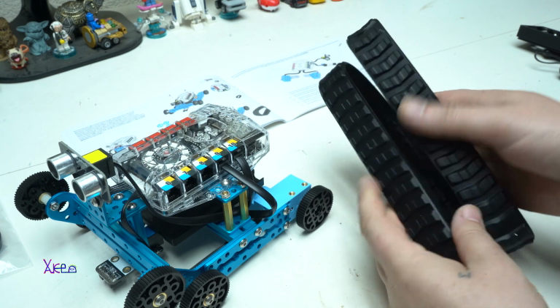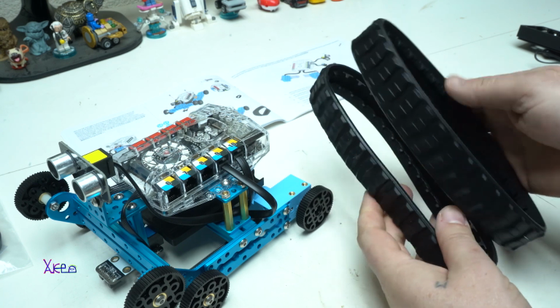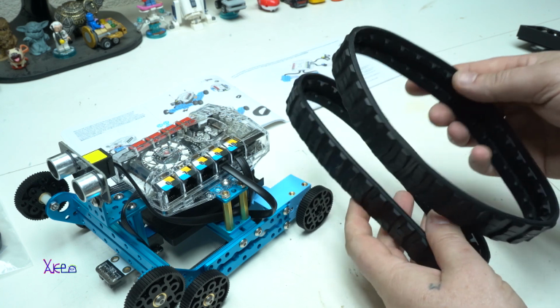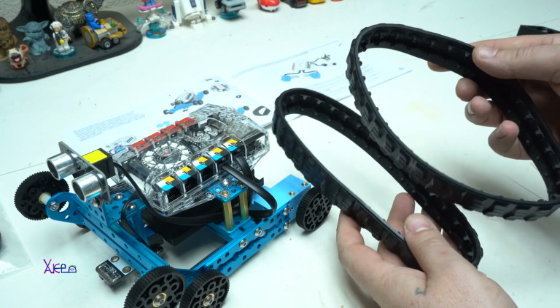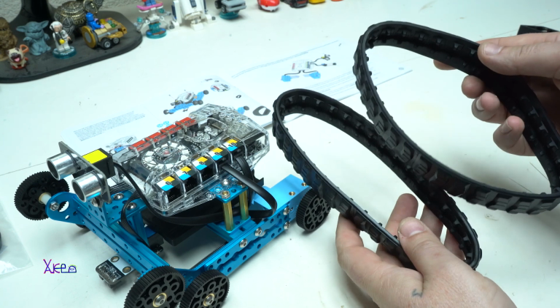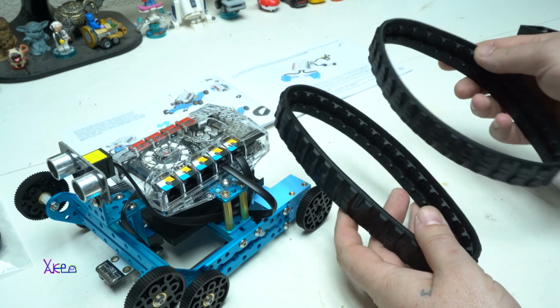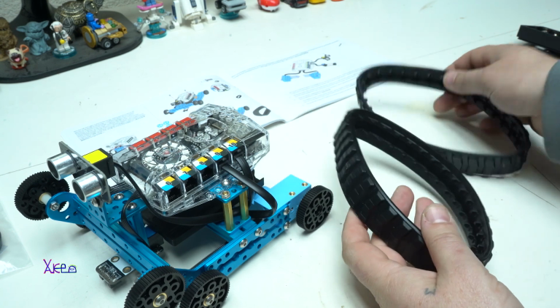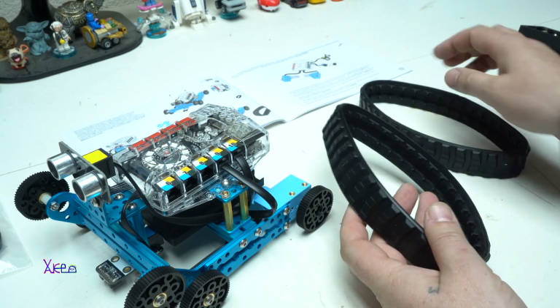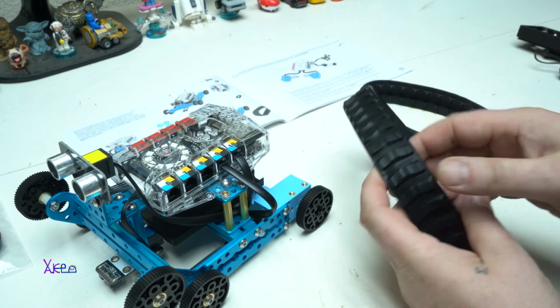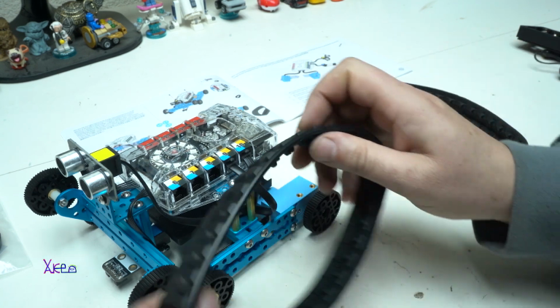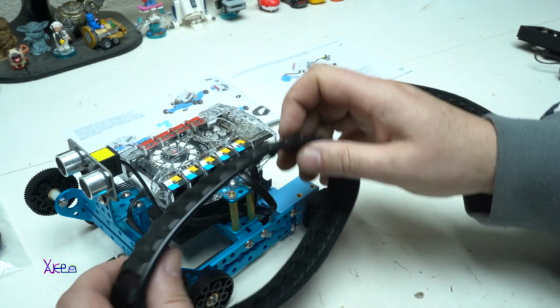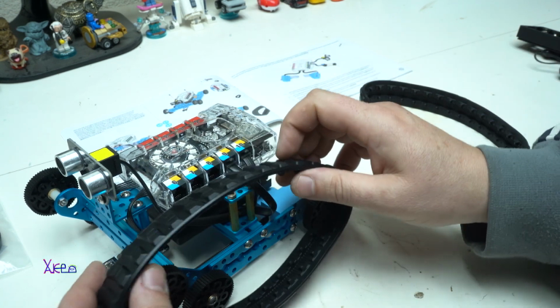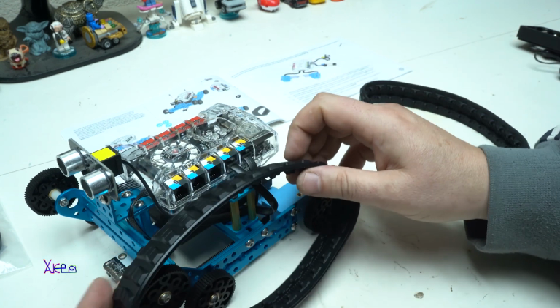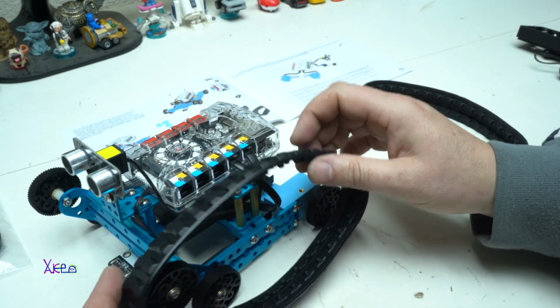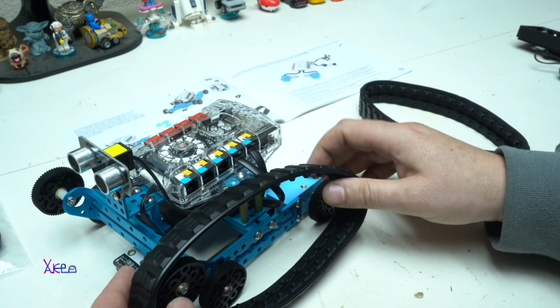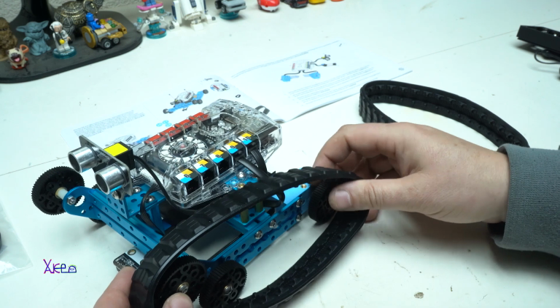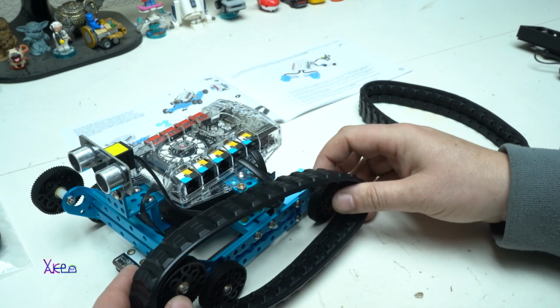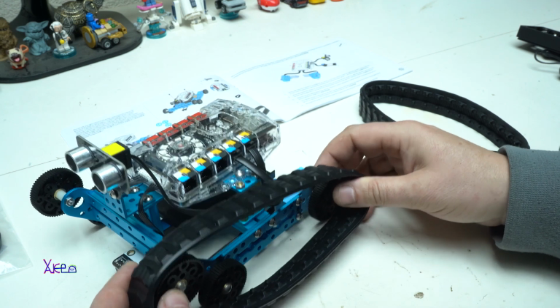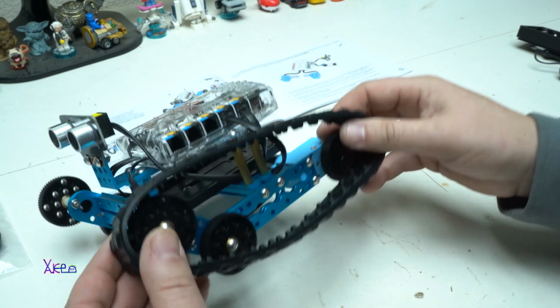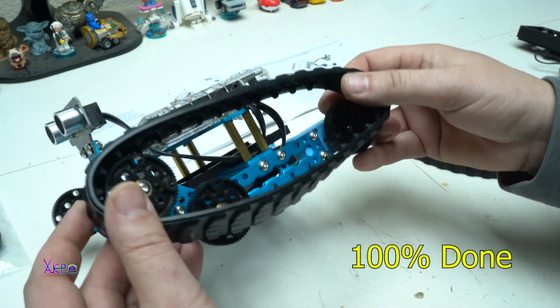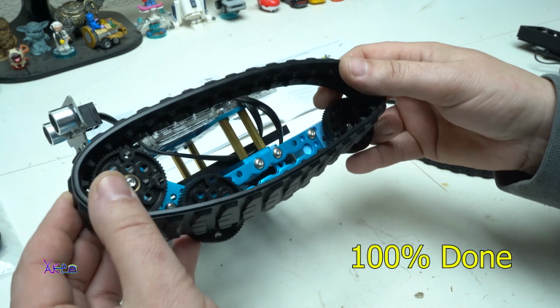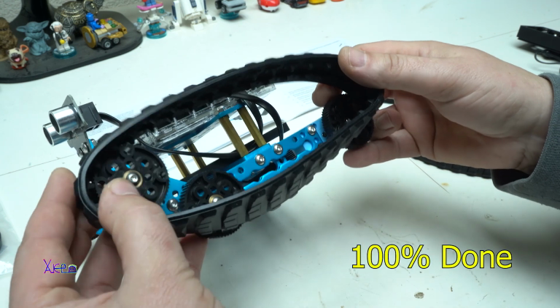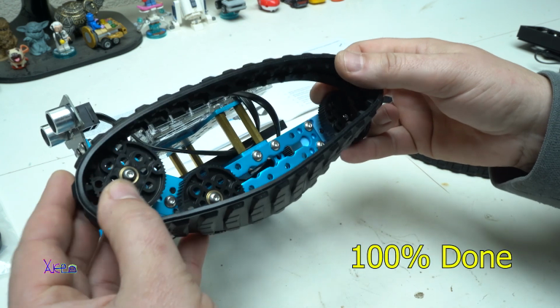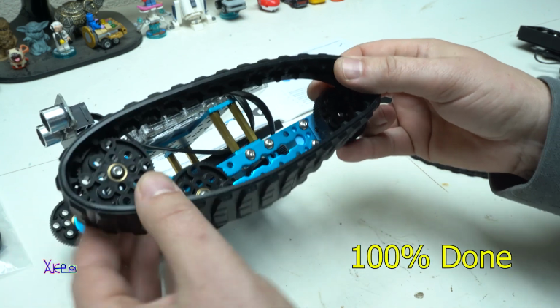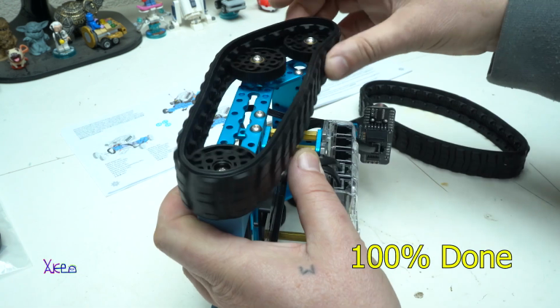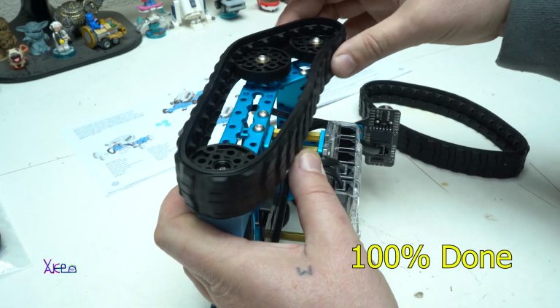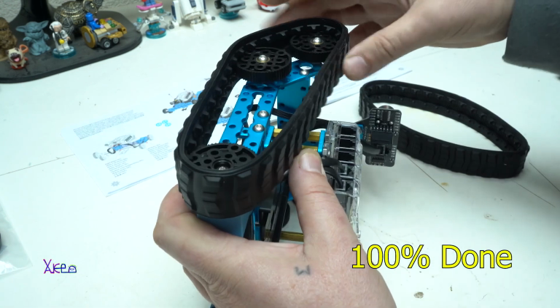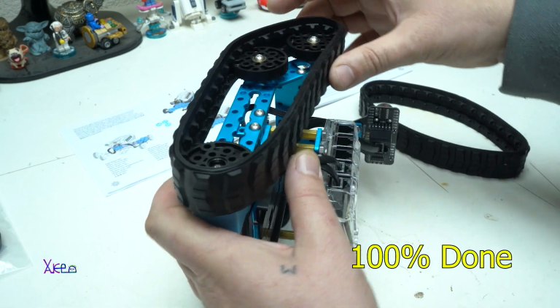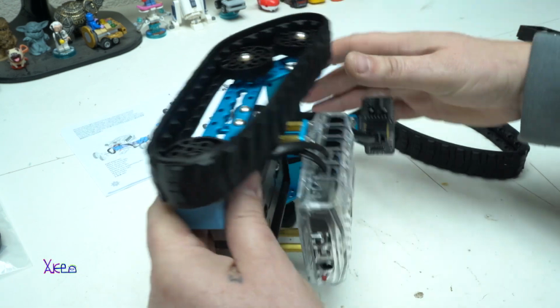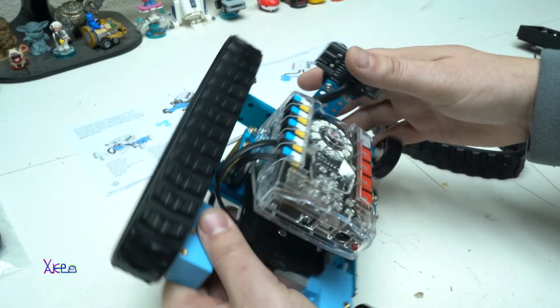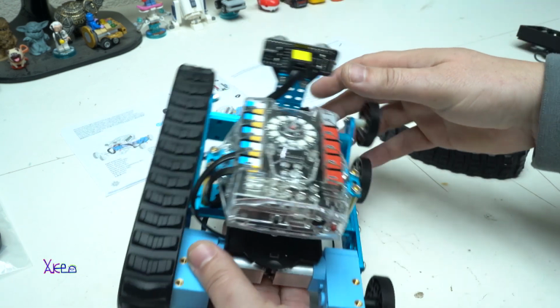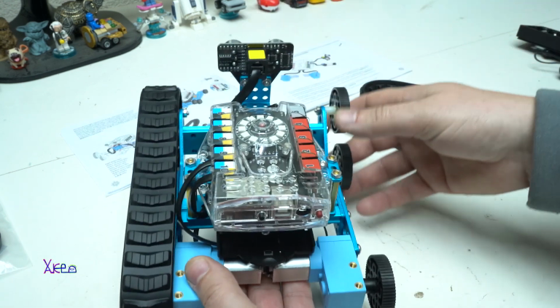With adding rubber tracks for each side — left and right — the robot is 100% finished. Take a look at how it turned out!